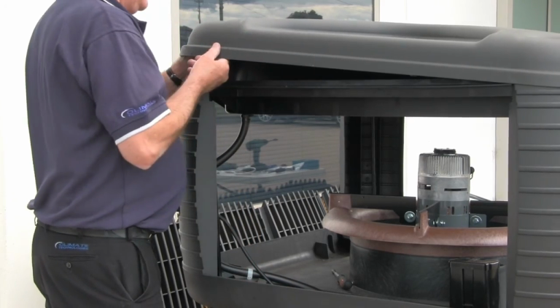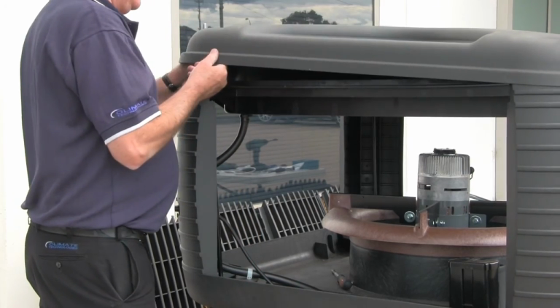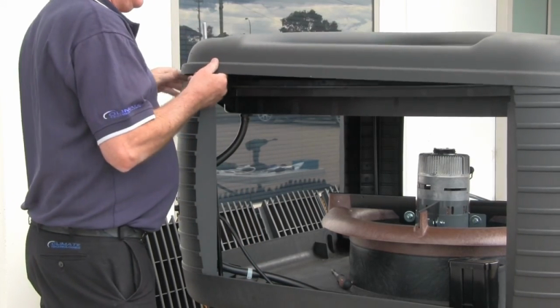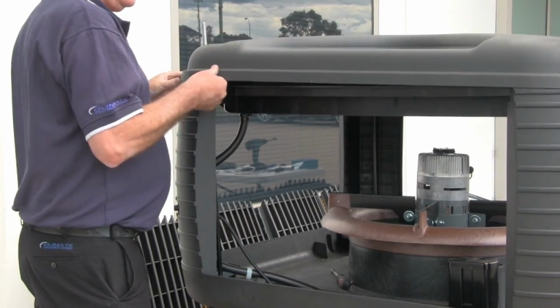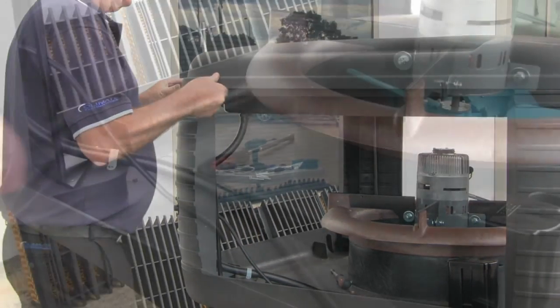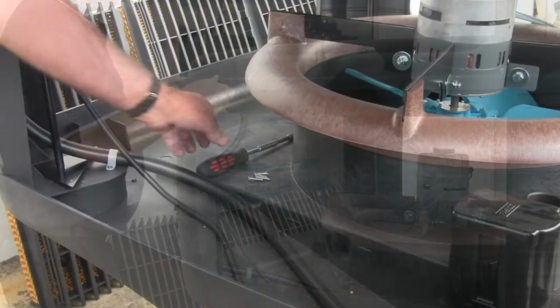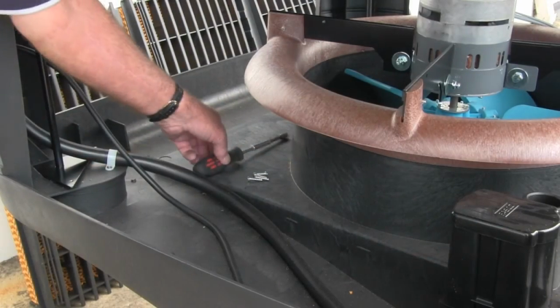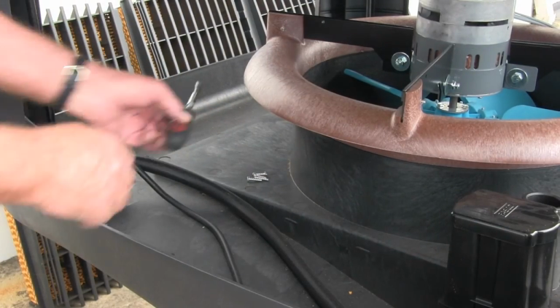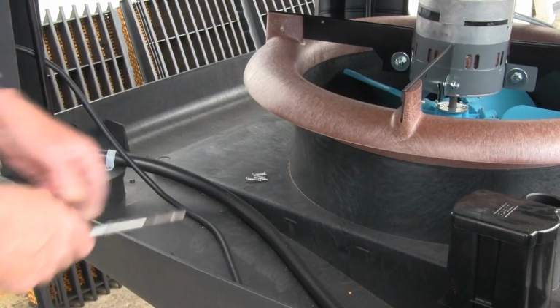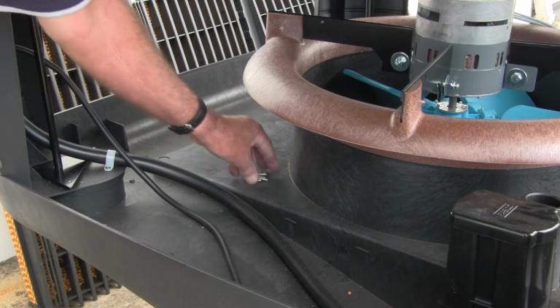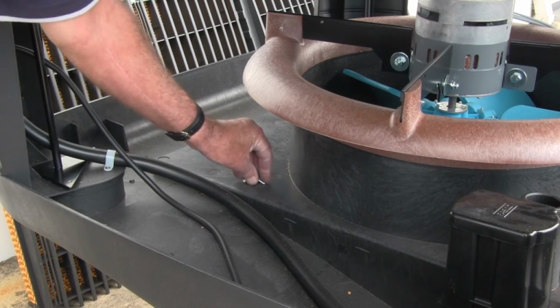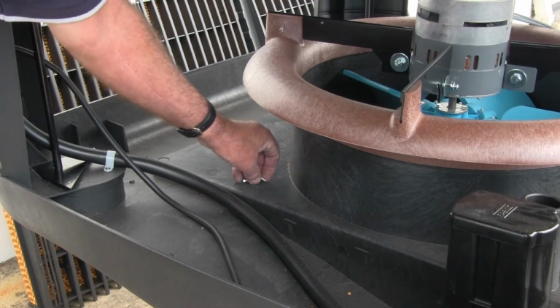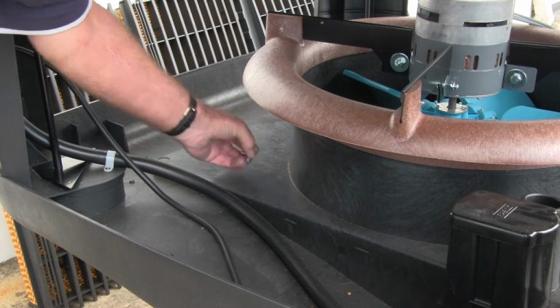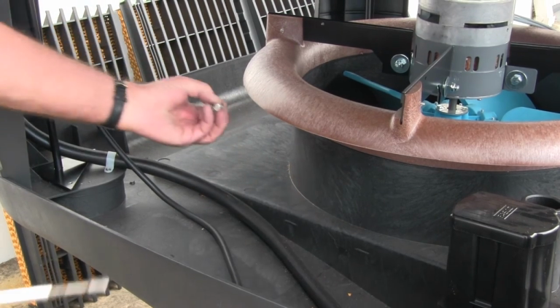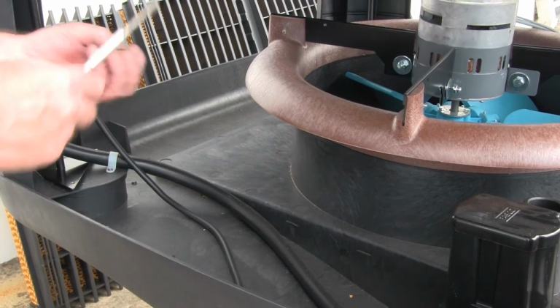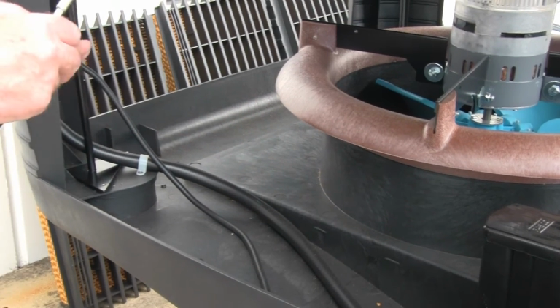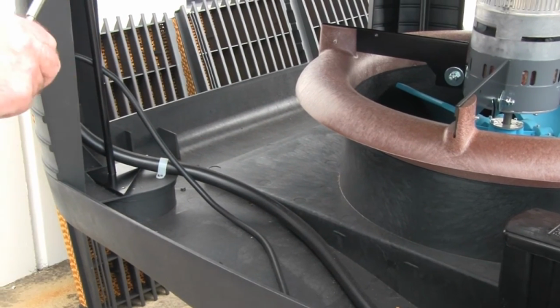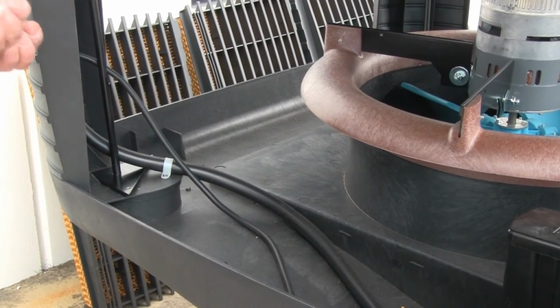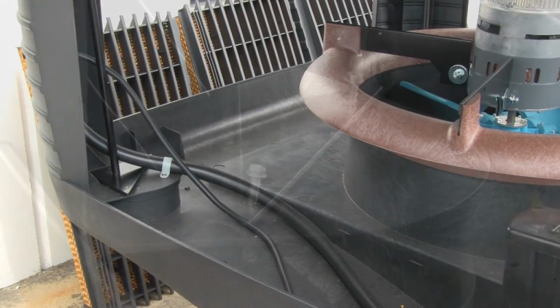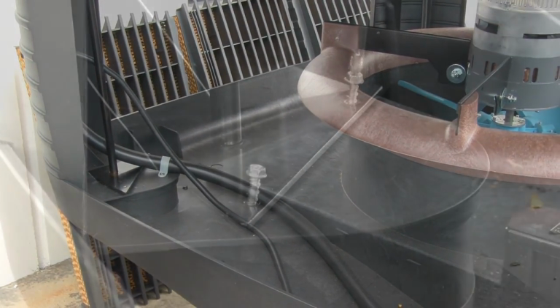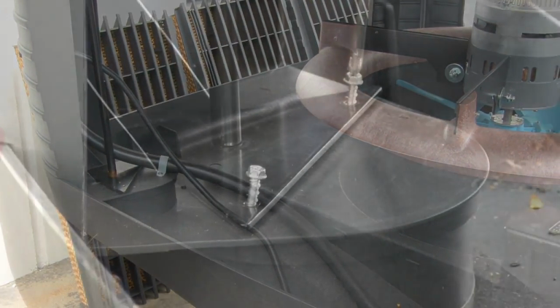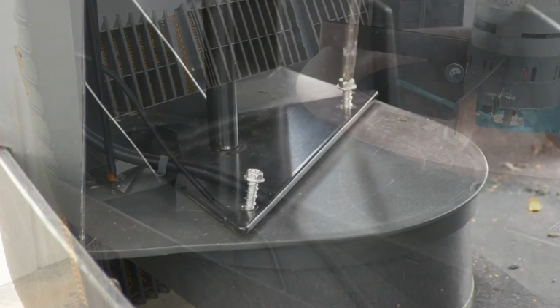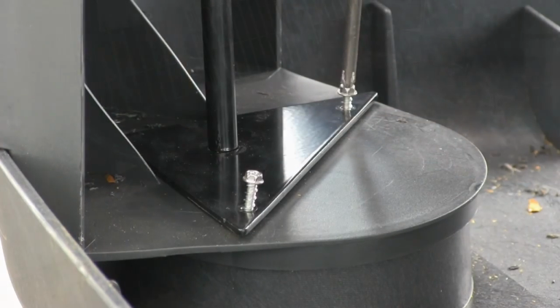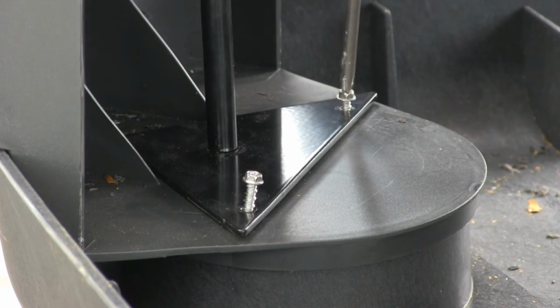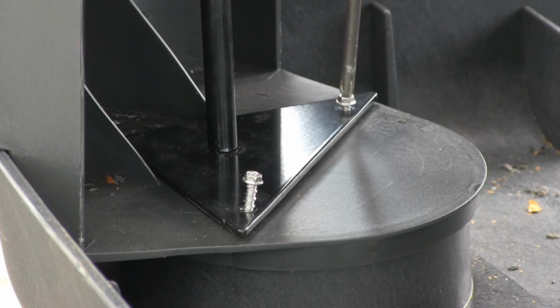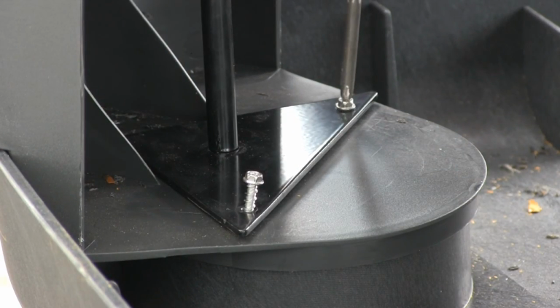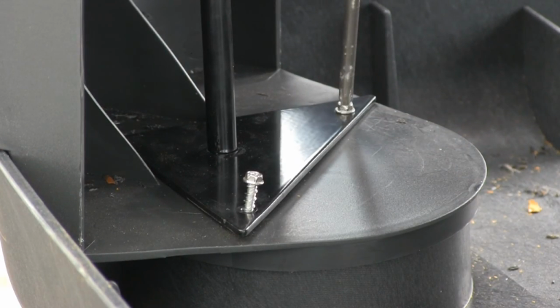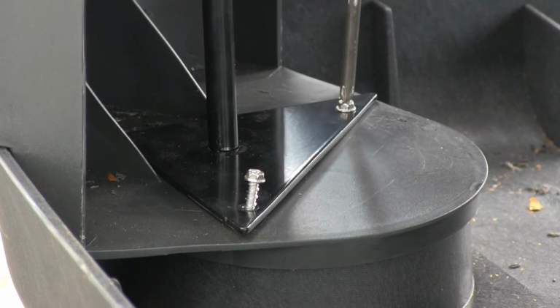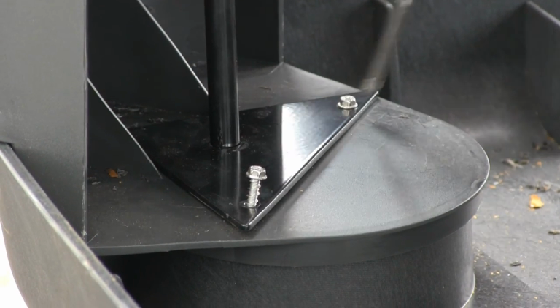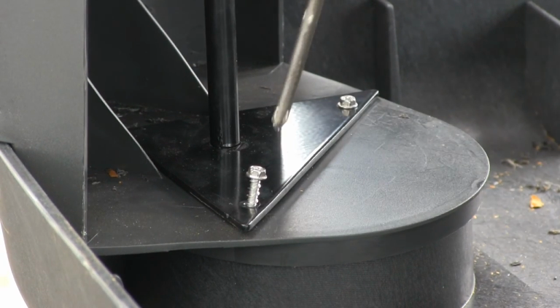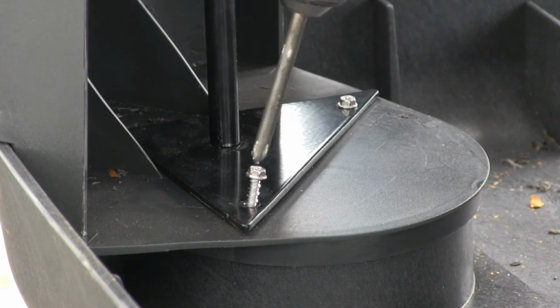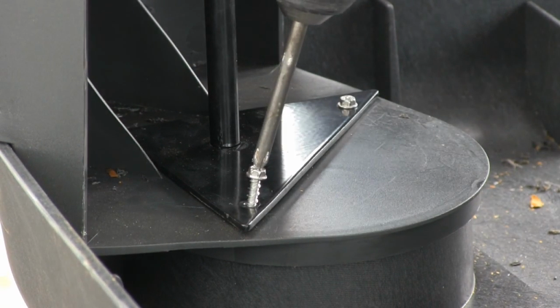Remove the two bottom corner screws. Line up the triangular base and re-fit the corner screws. Again, please be careful not to over tighten.